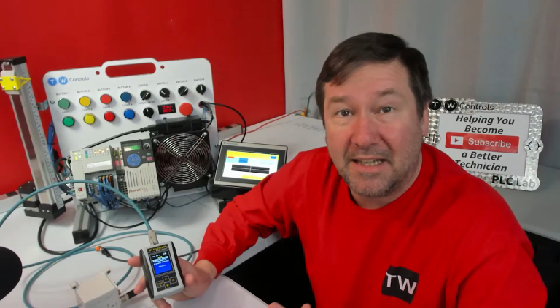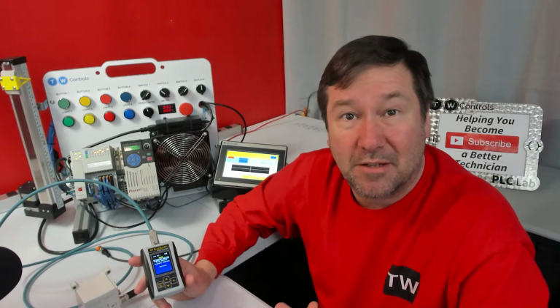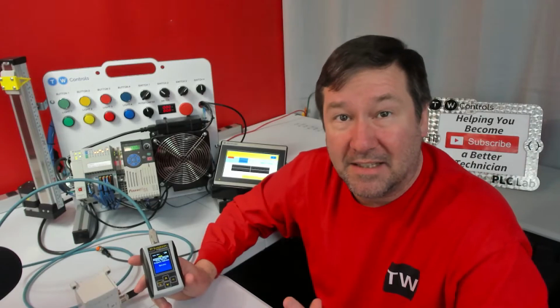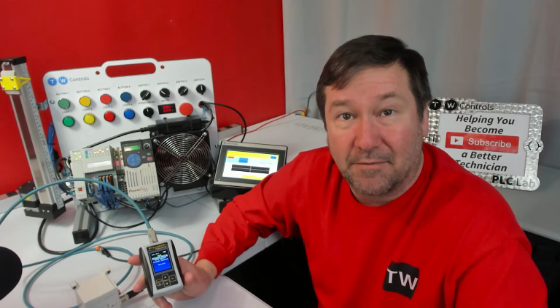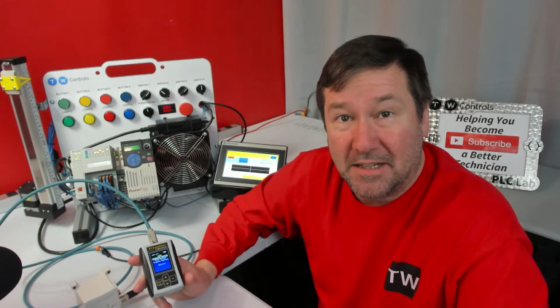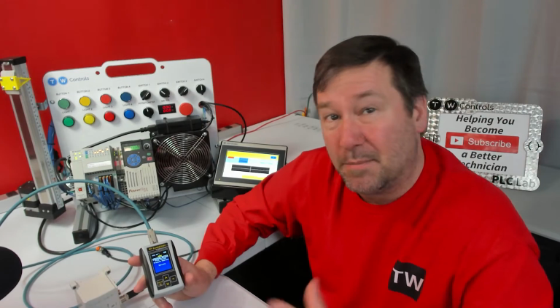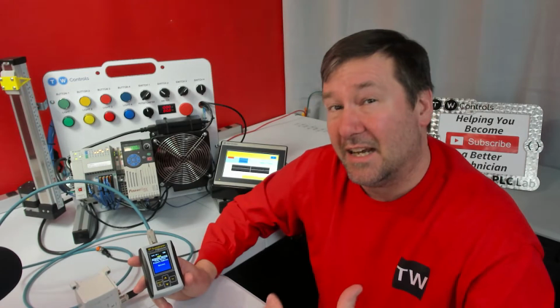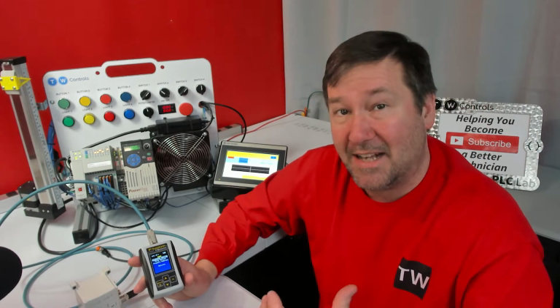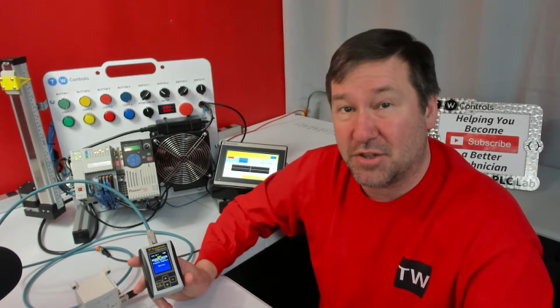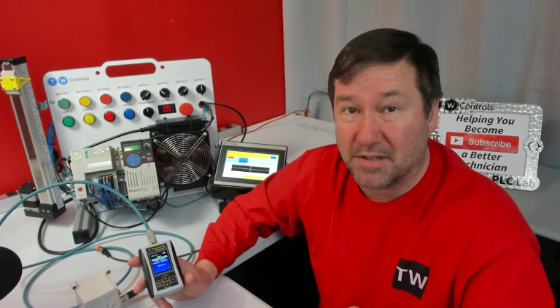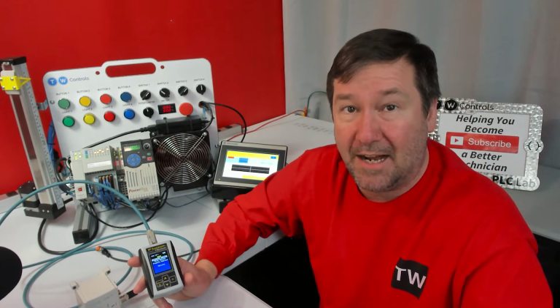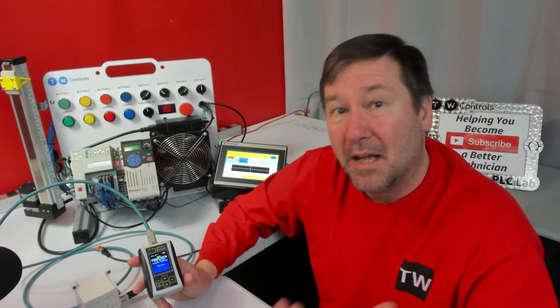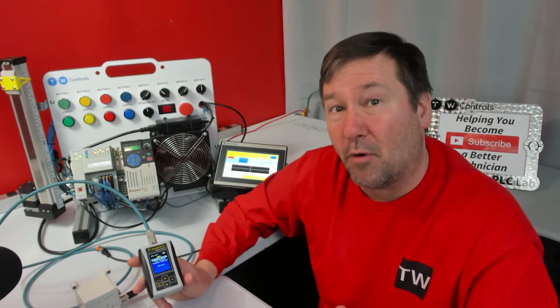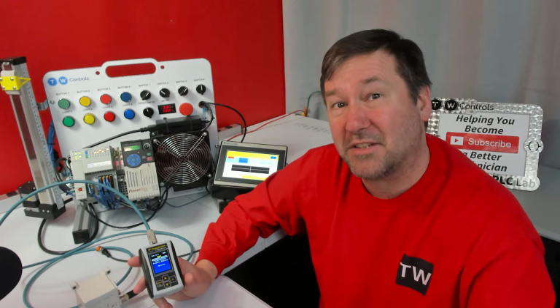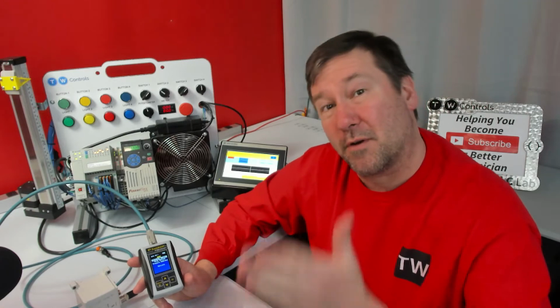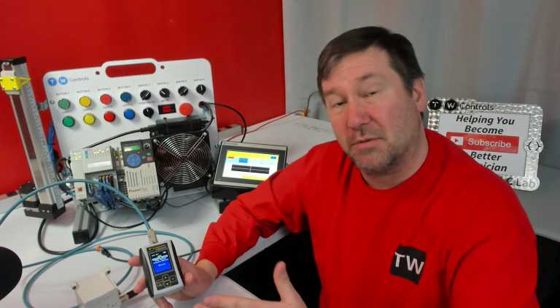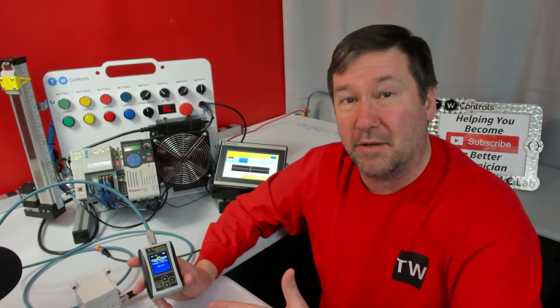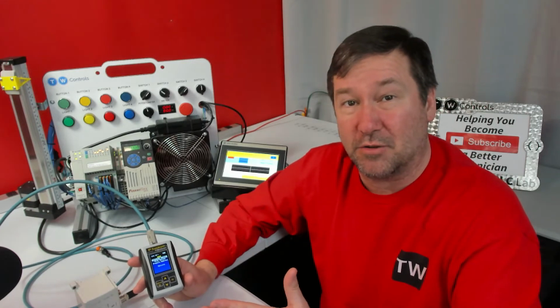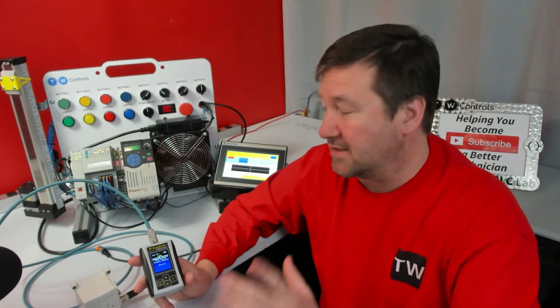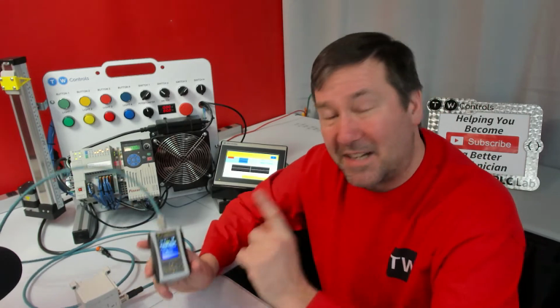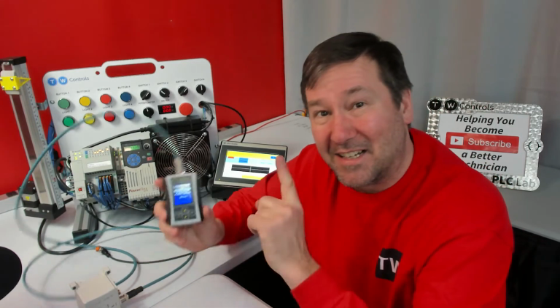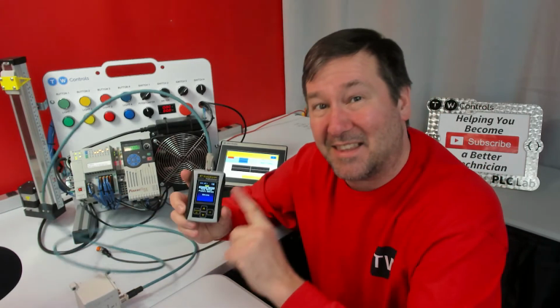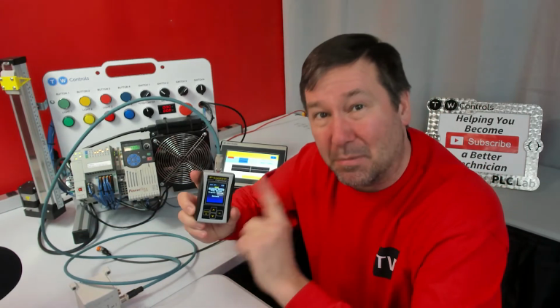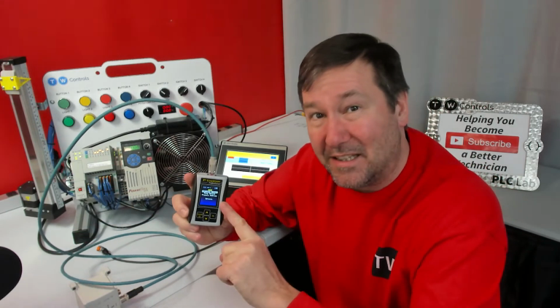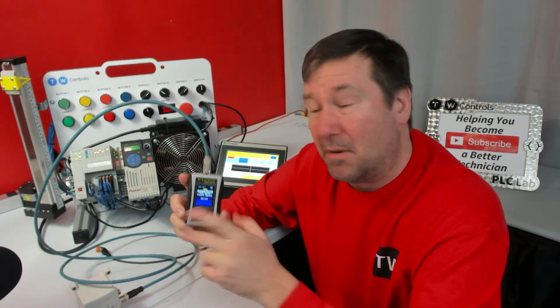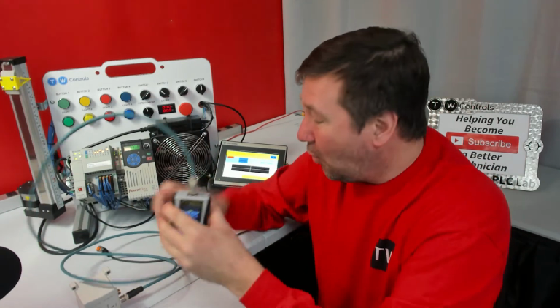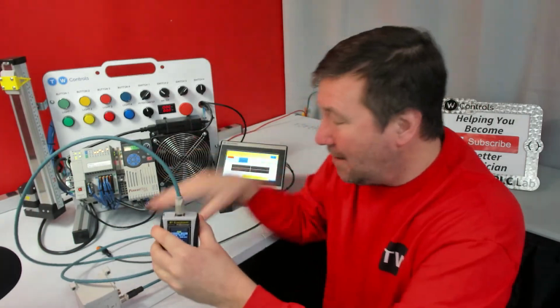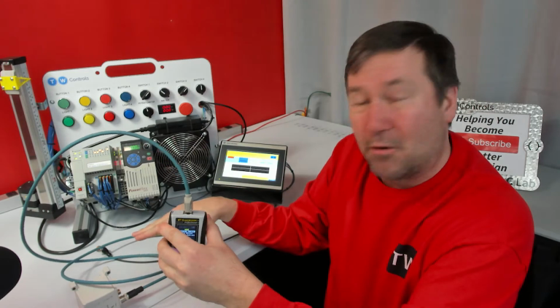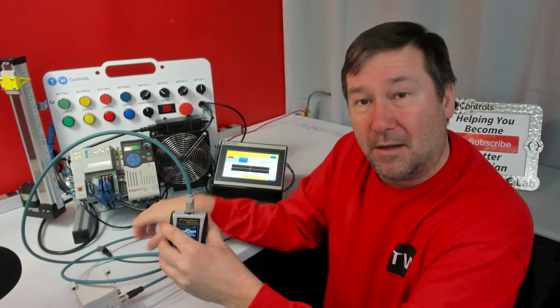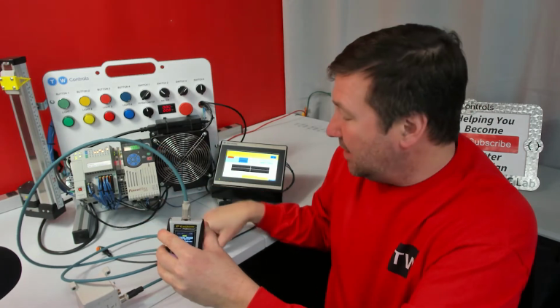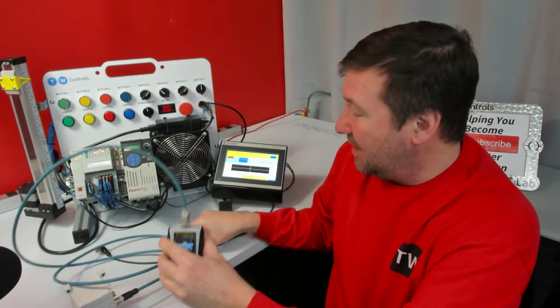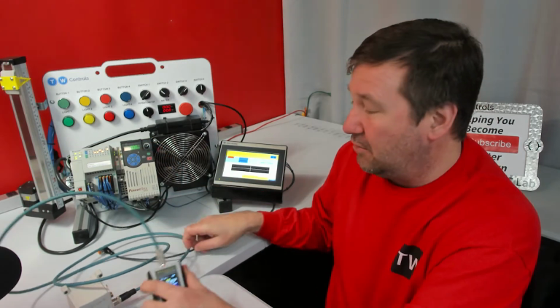When the EX250 is set for DHCP, it has a short time before it actually reverts to its previous address. So I'm going to set this completely up before I power up the EX250.